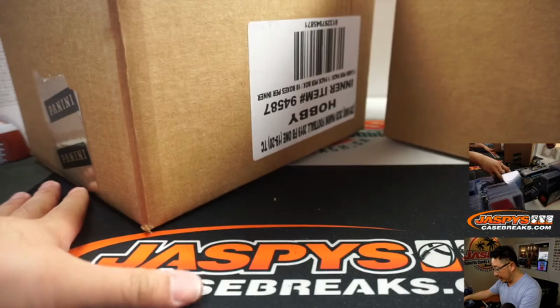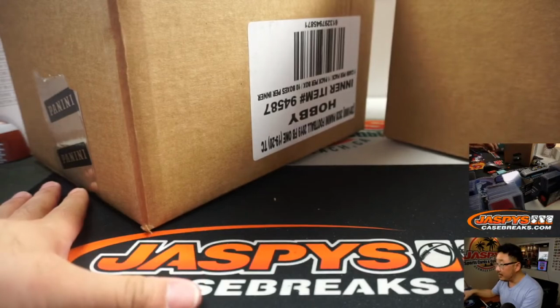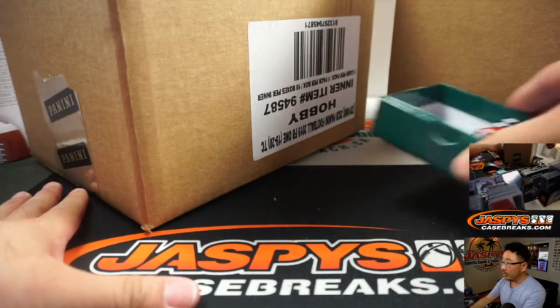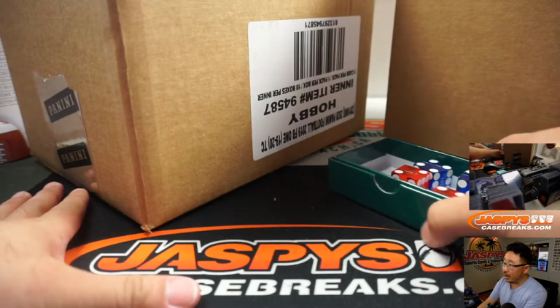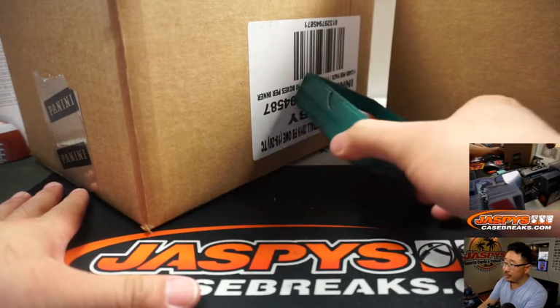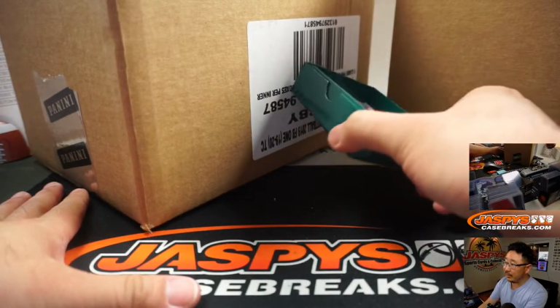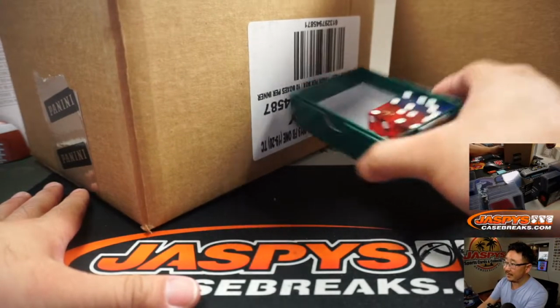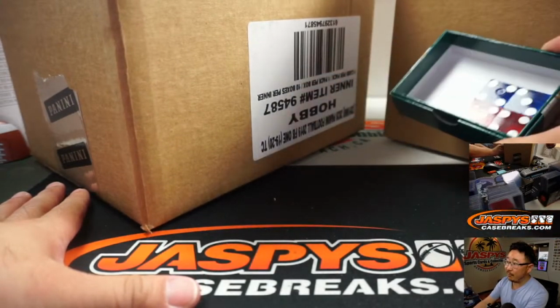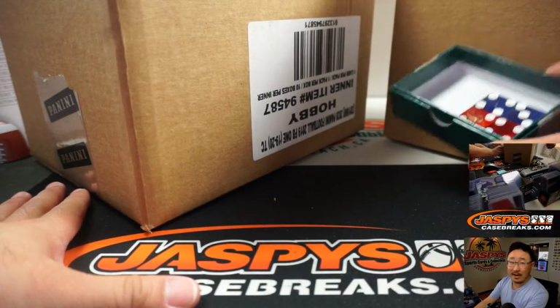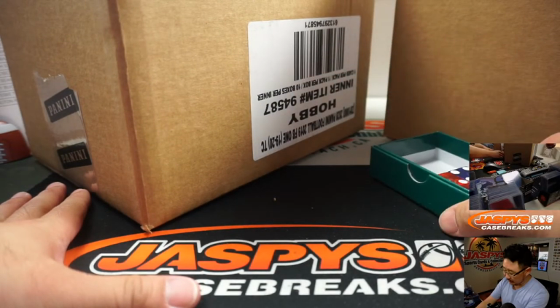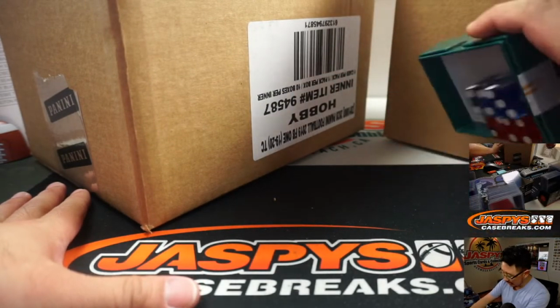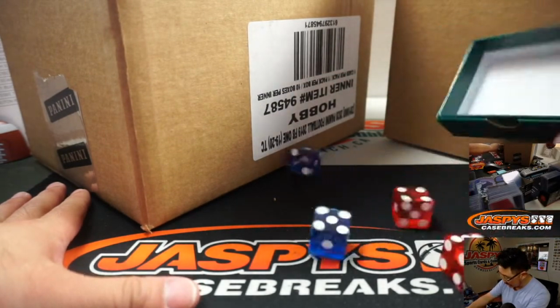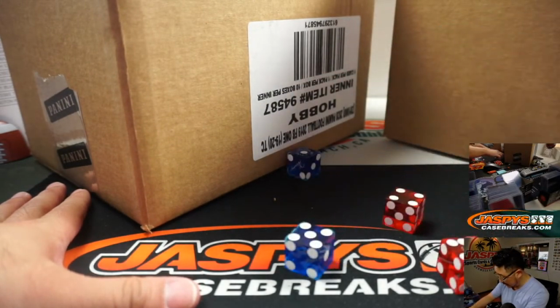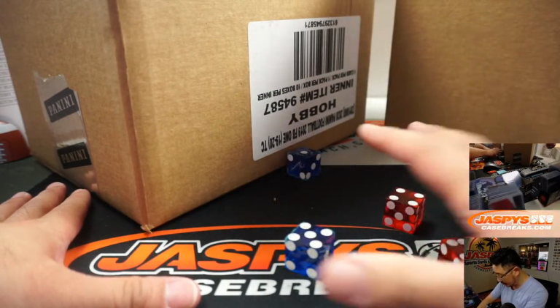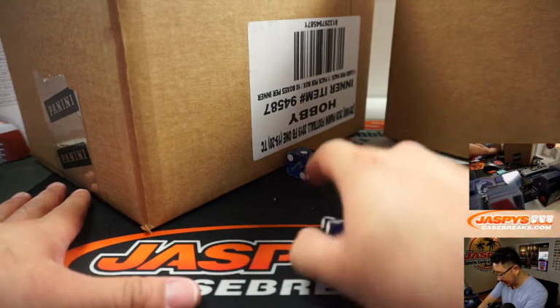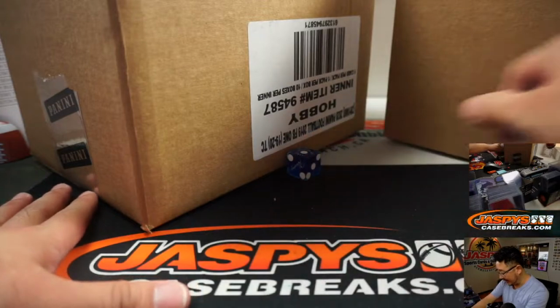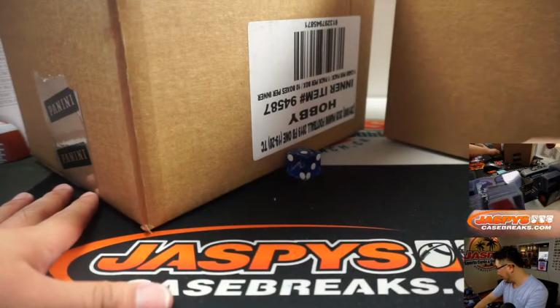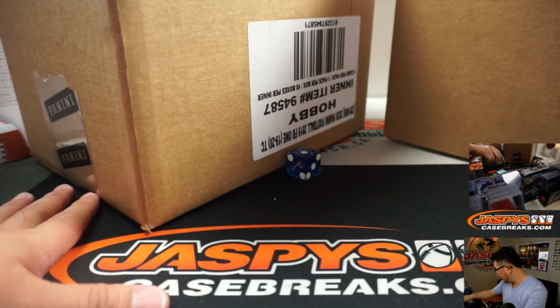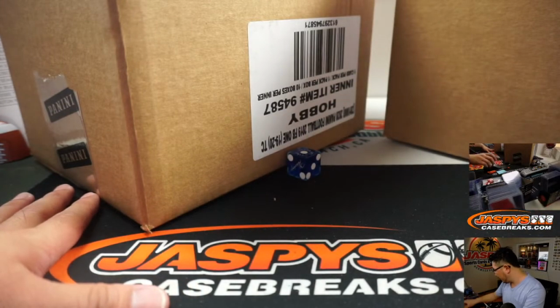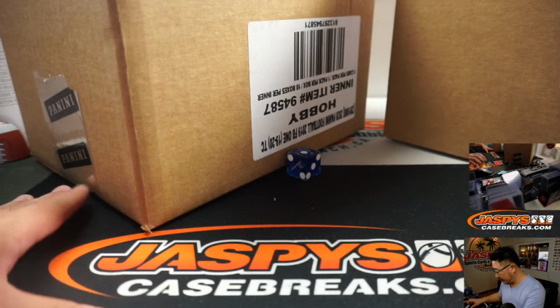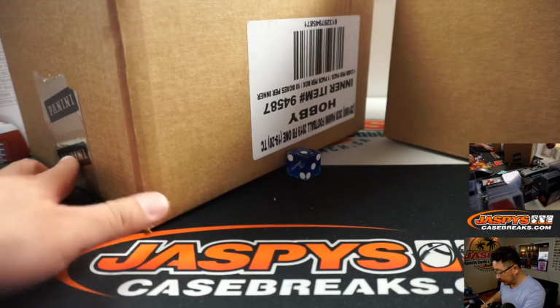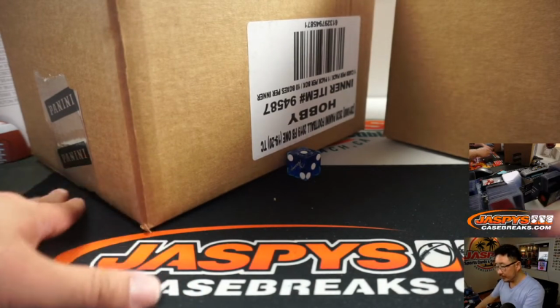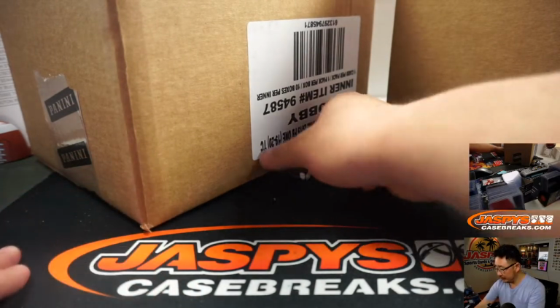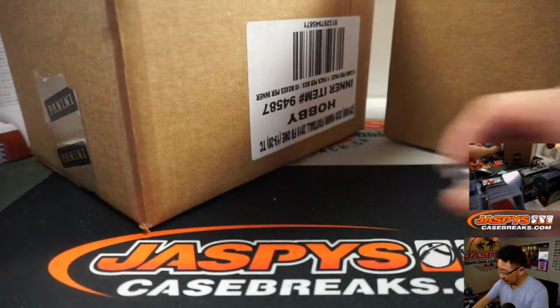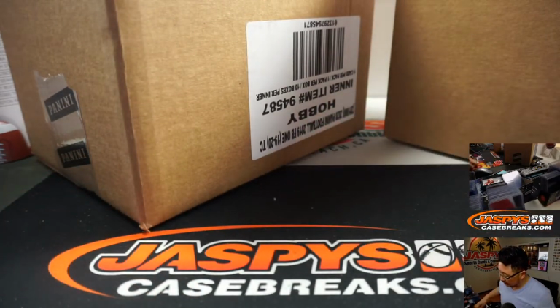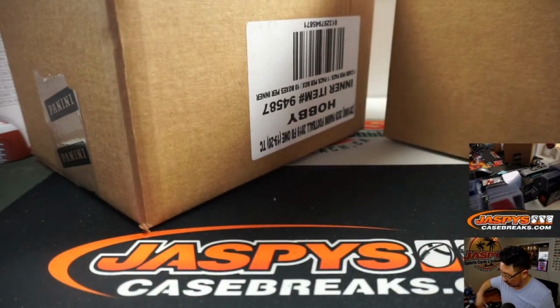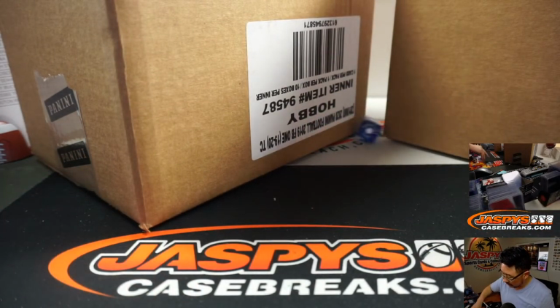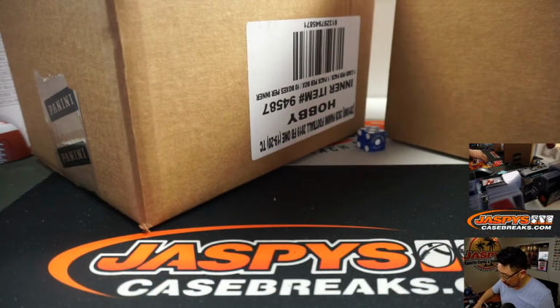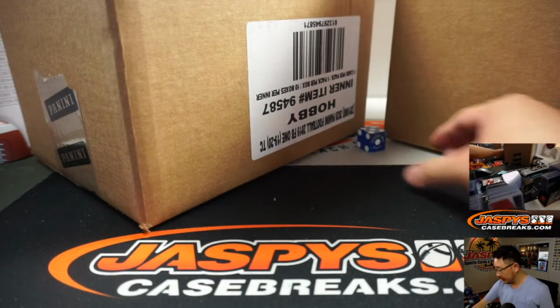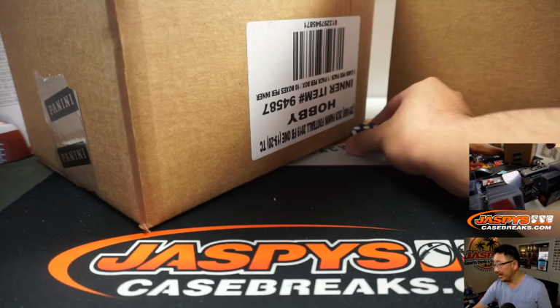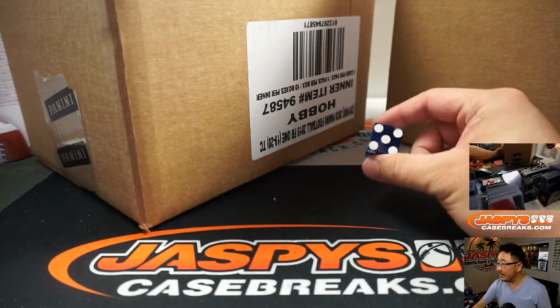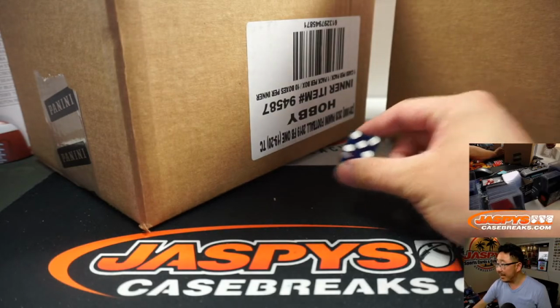All right, so we'll go 1, 2, 3 for the left side, 4, 5, 6 for the right side, and I will select that die right over there. And it's going to be 5.